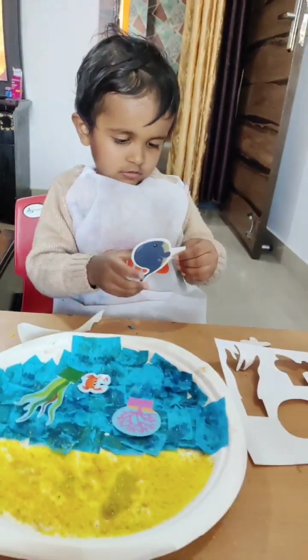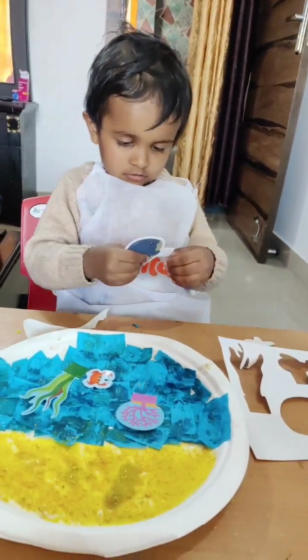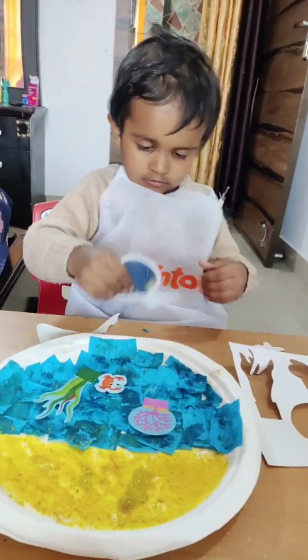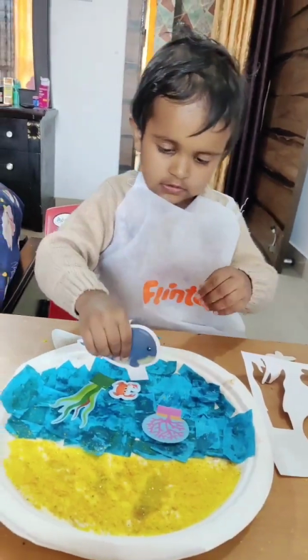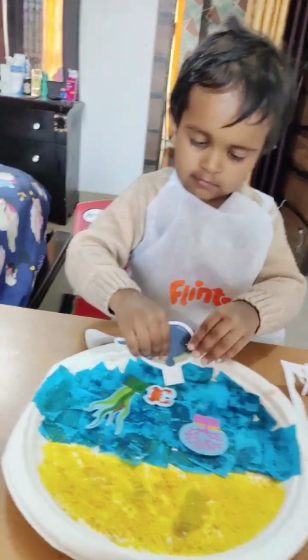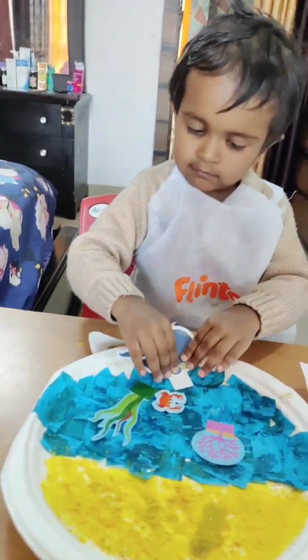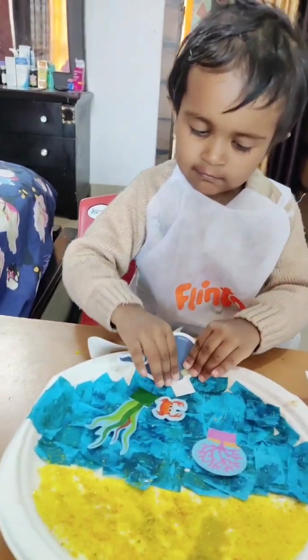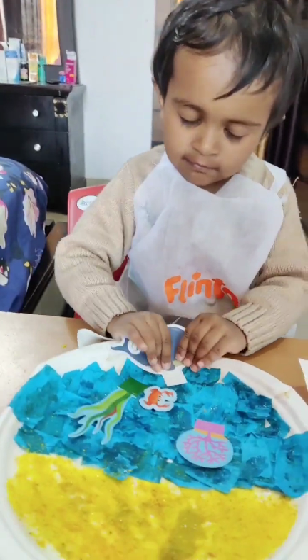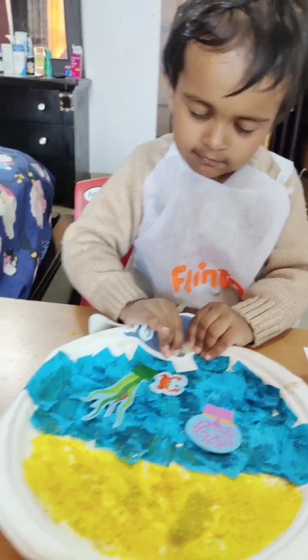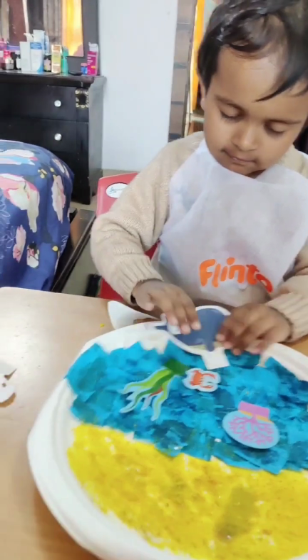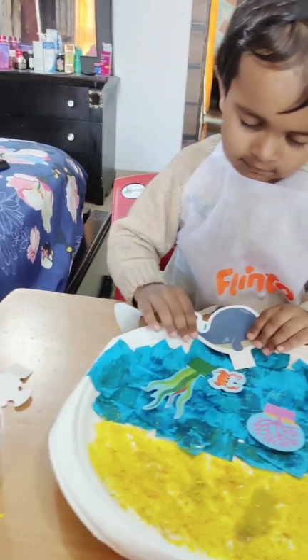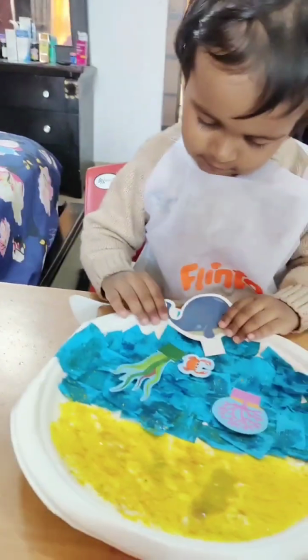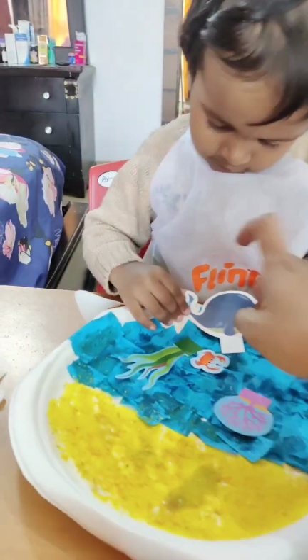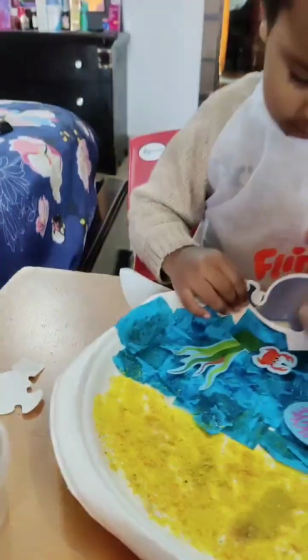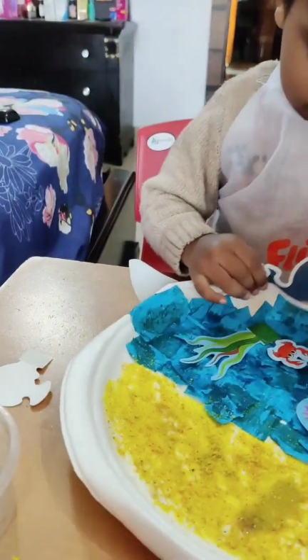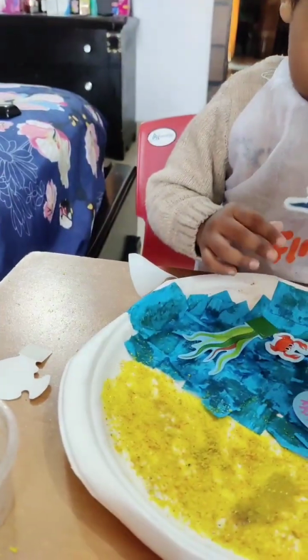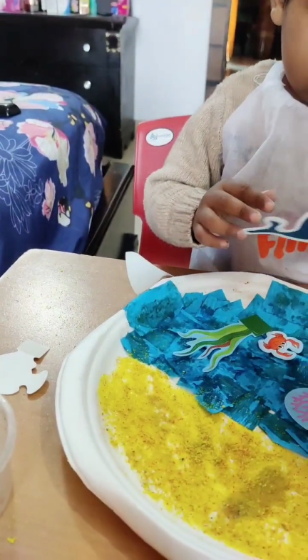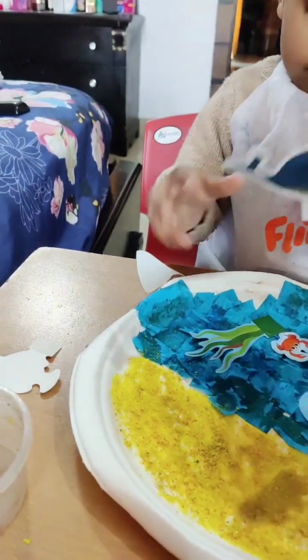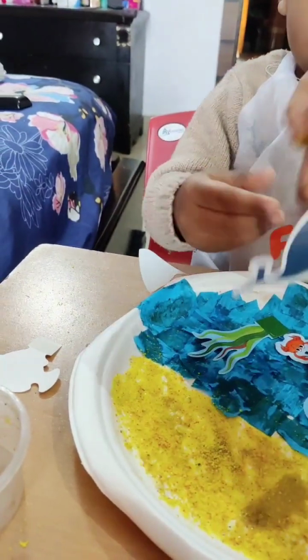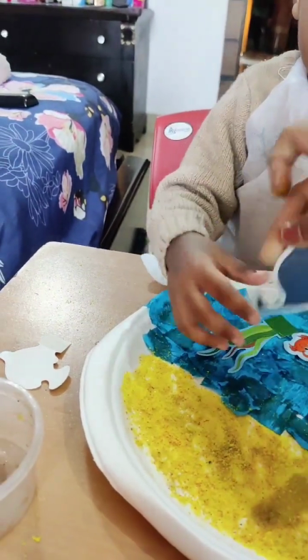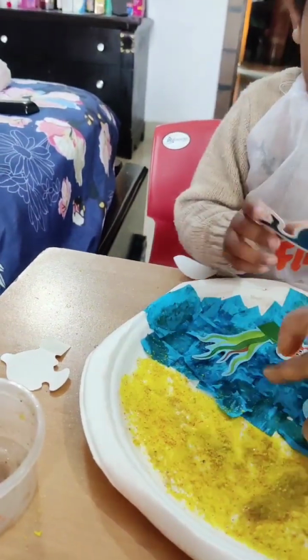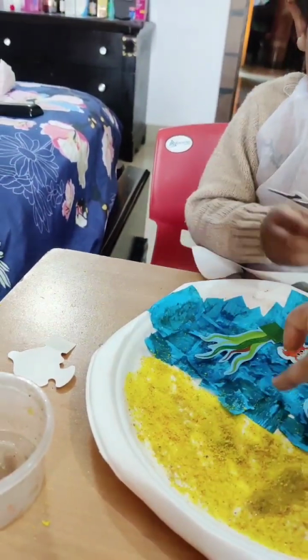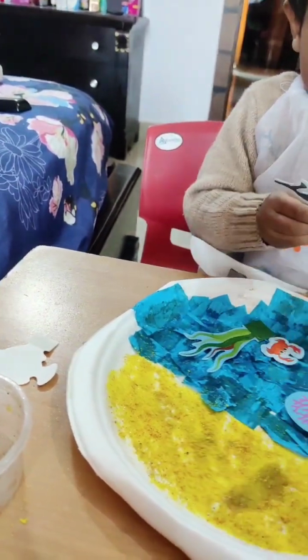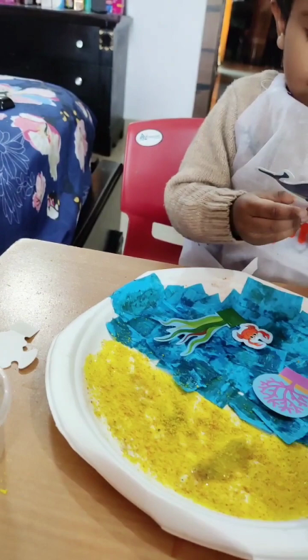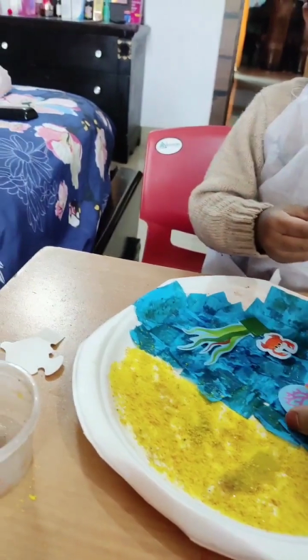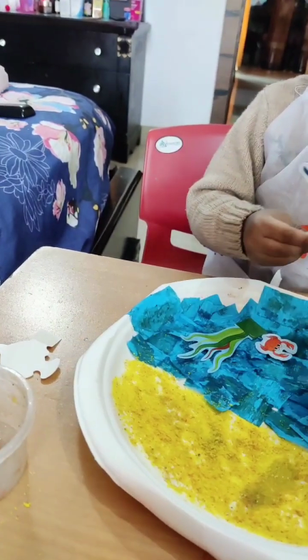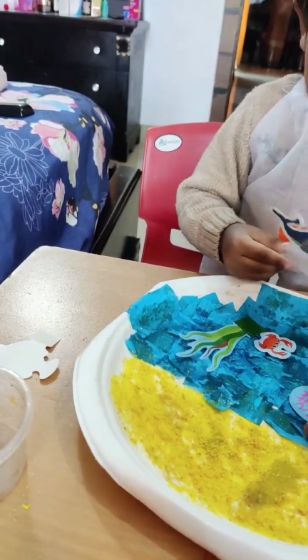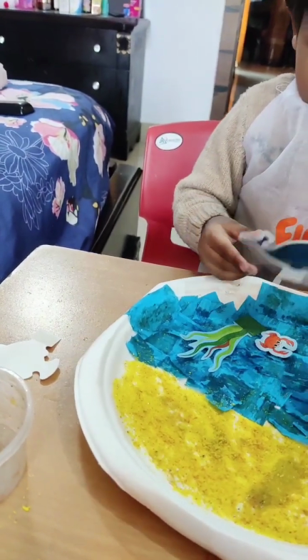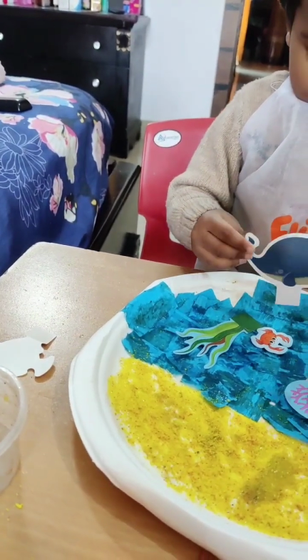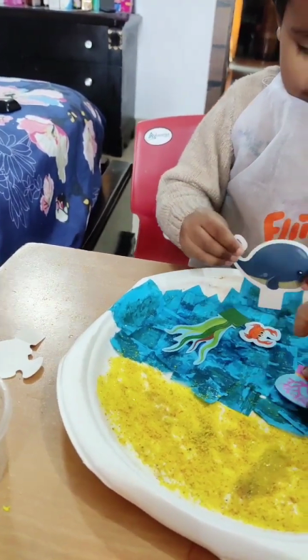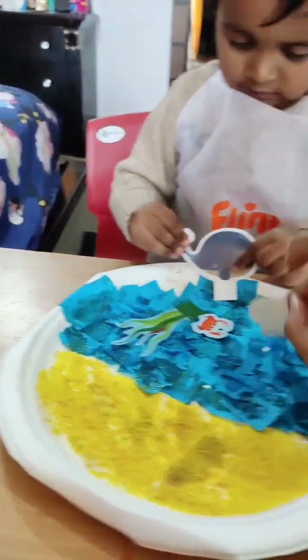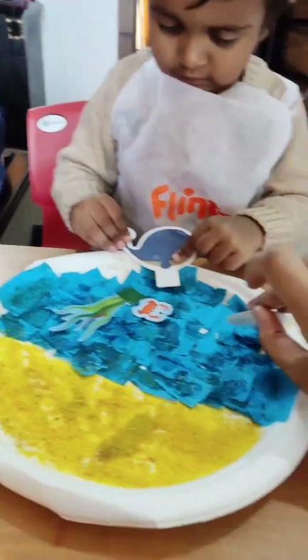Whale fish. Blue whale. What is the blue whale in the water? Like this — here. The fish — let's paste. Okay.